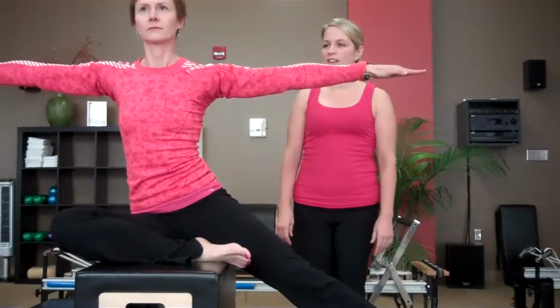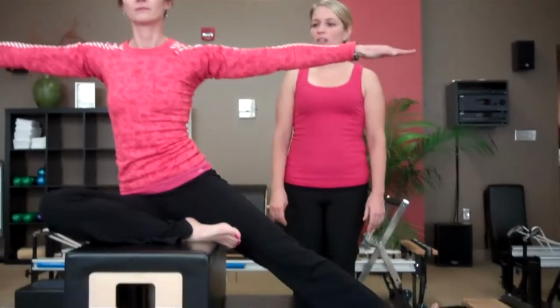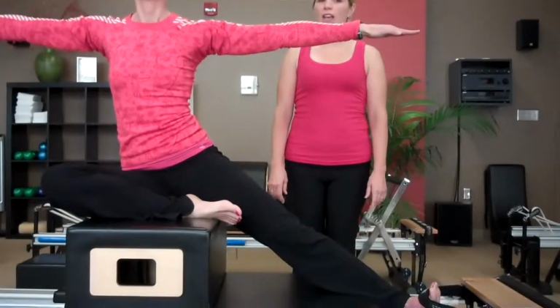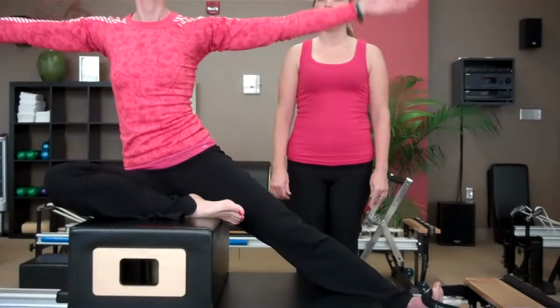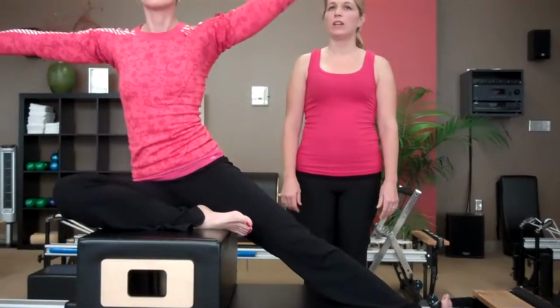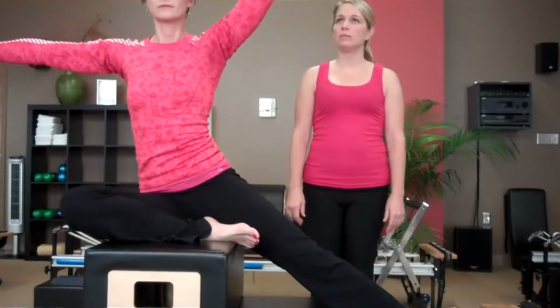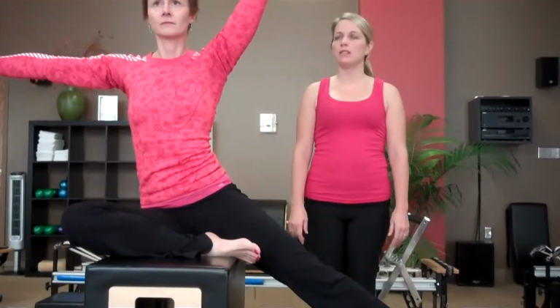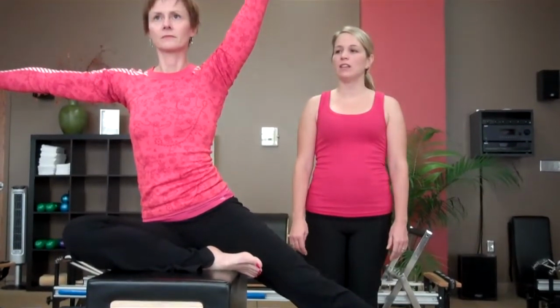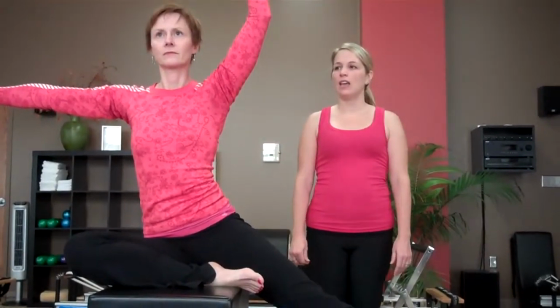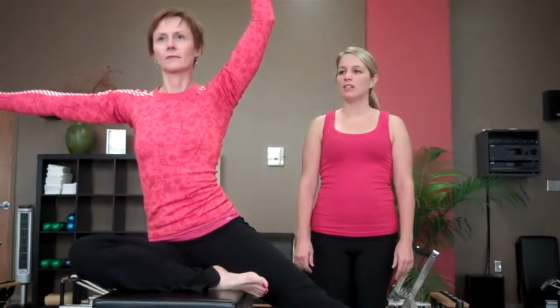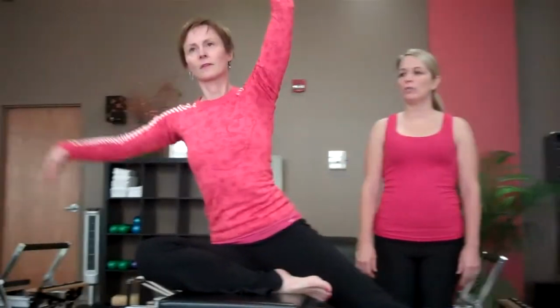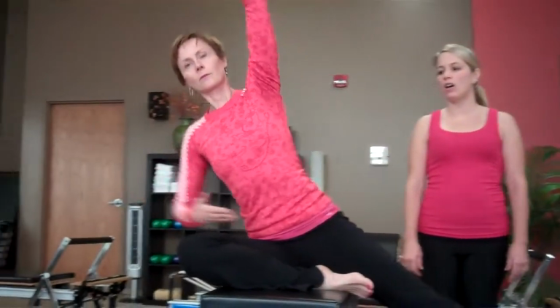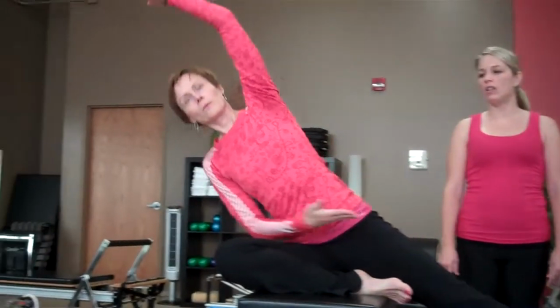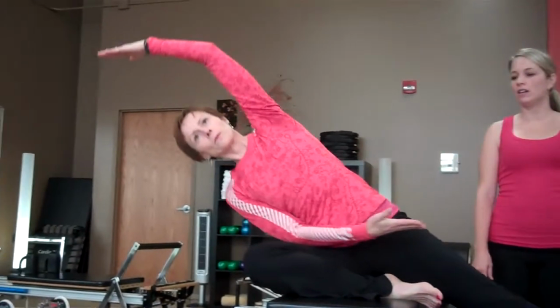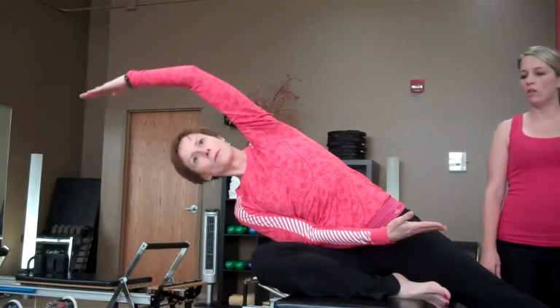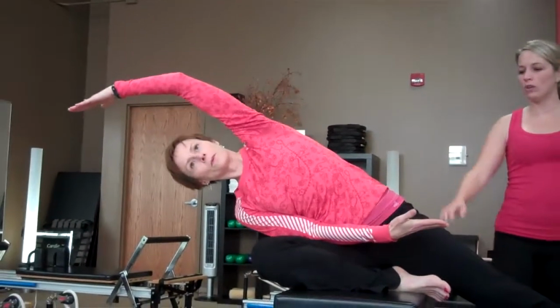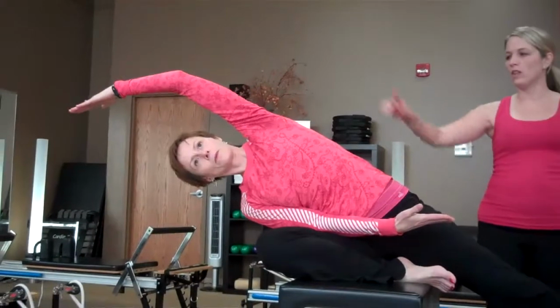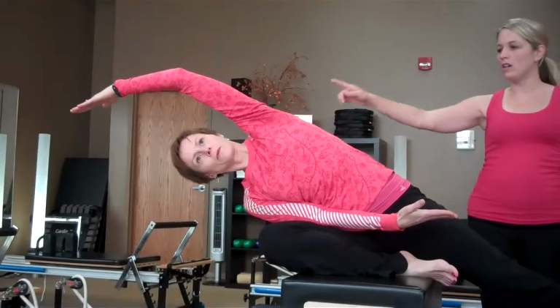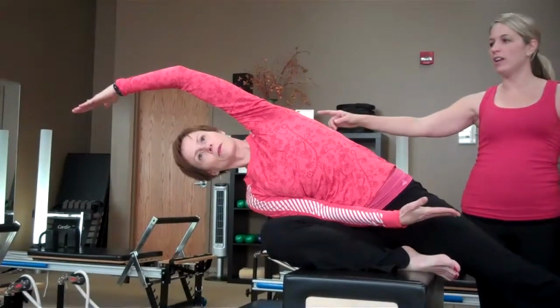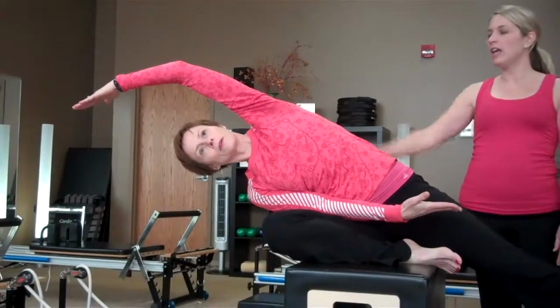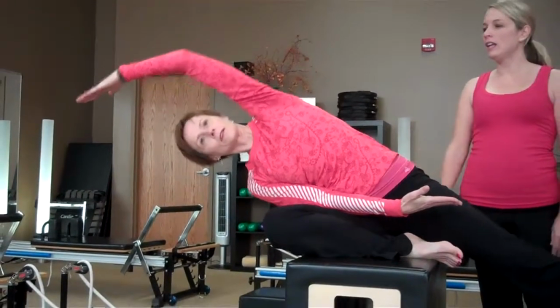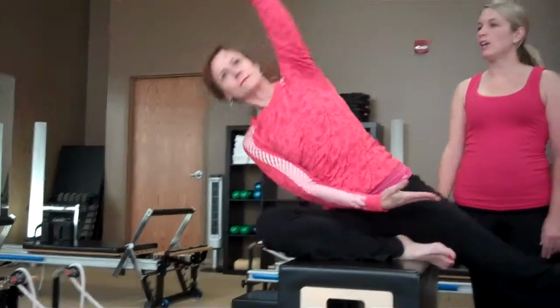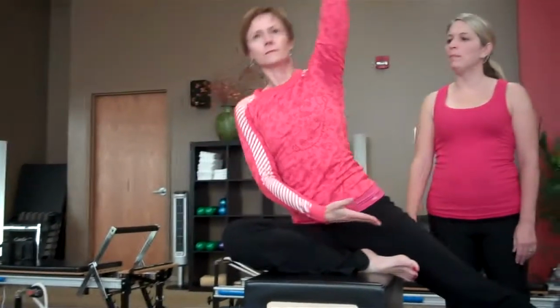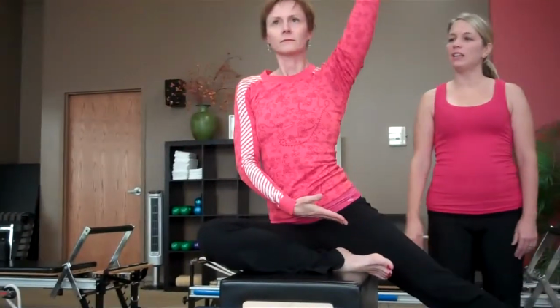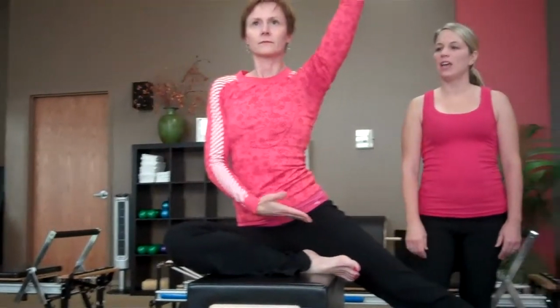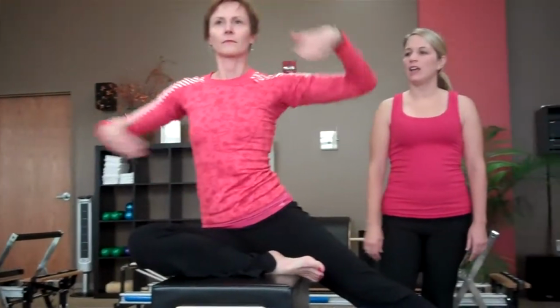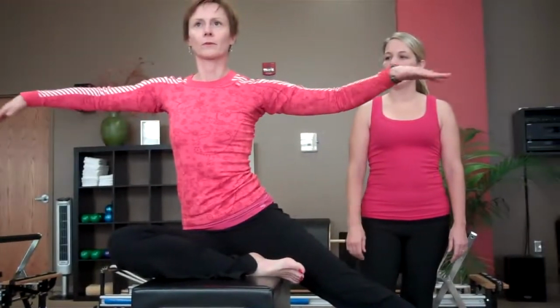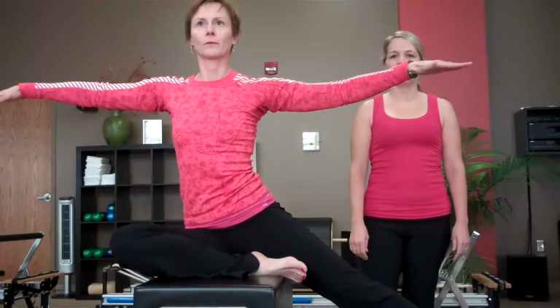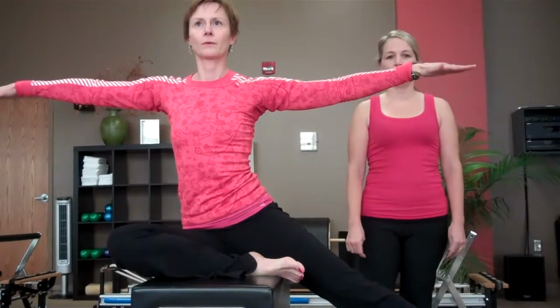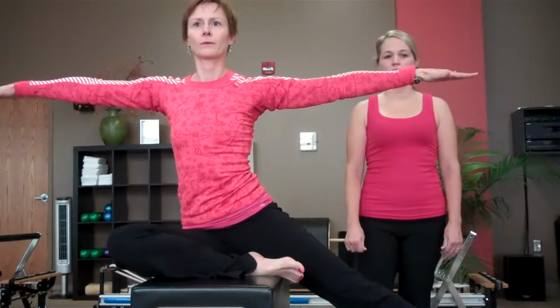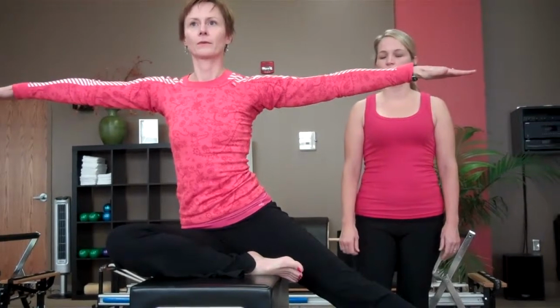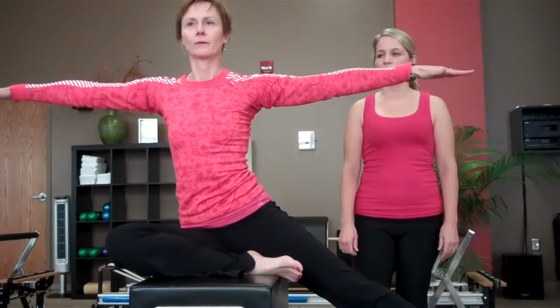As you inhale, one hand goes up to the ceiling and exhale, grow tall and go over in one long line. Inhale, come back and exhale, hands out to the side.